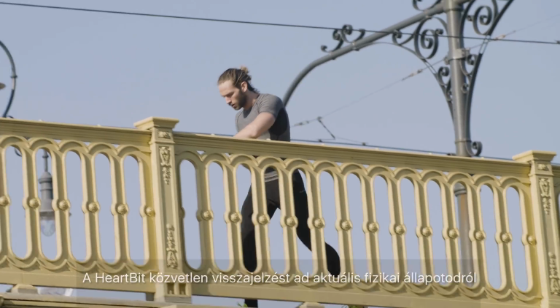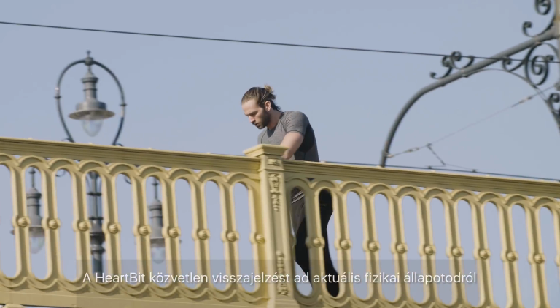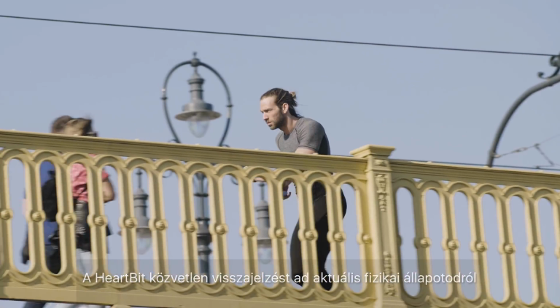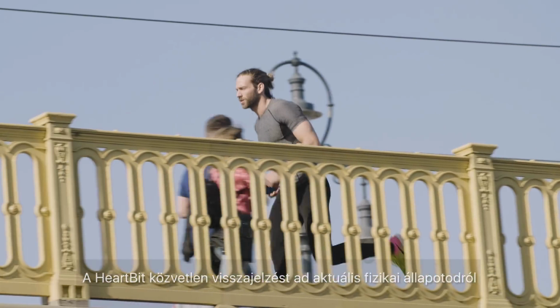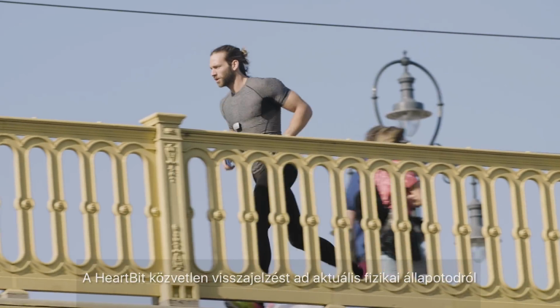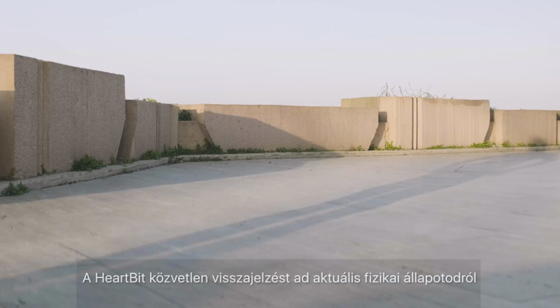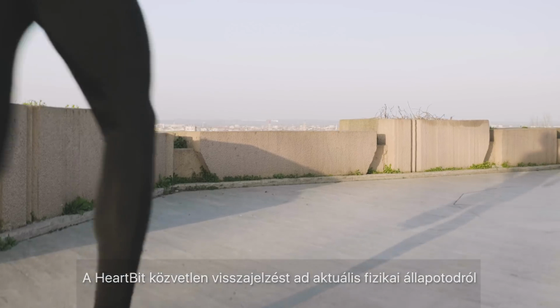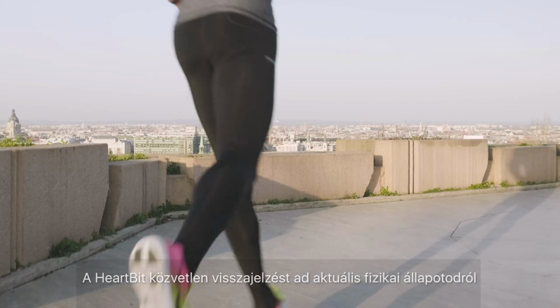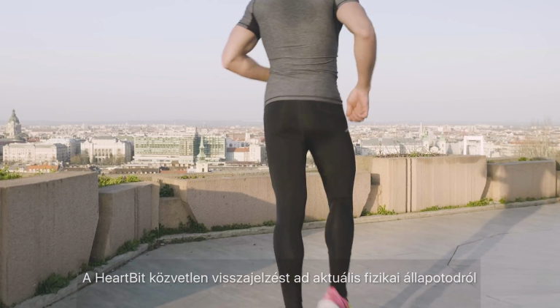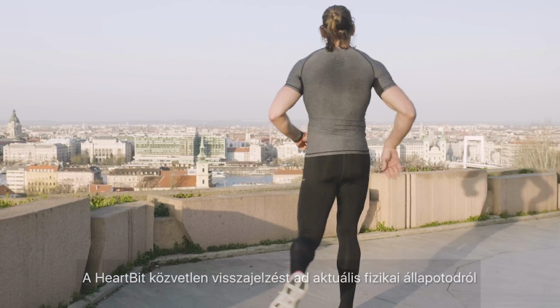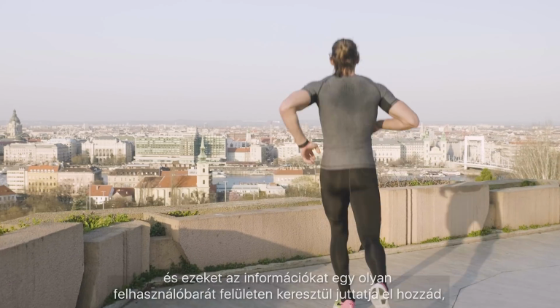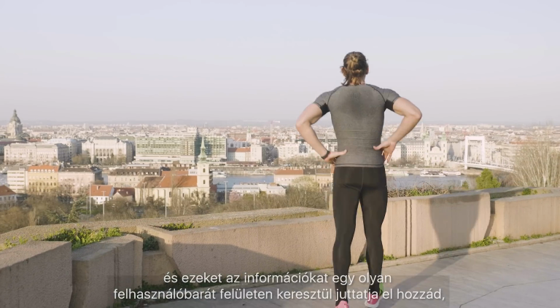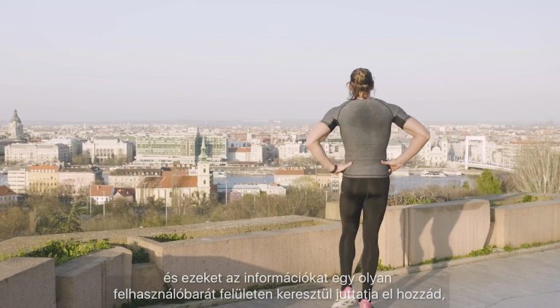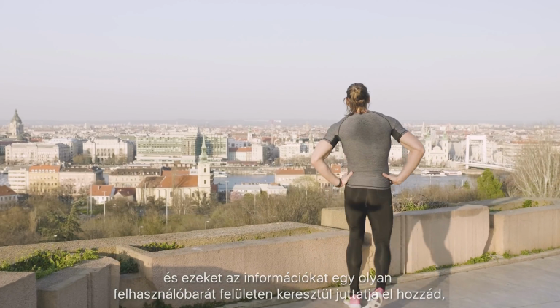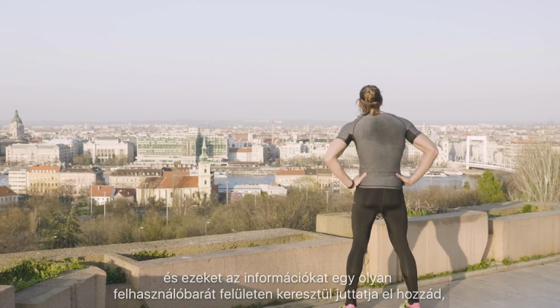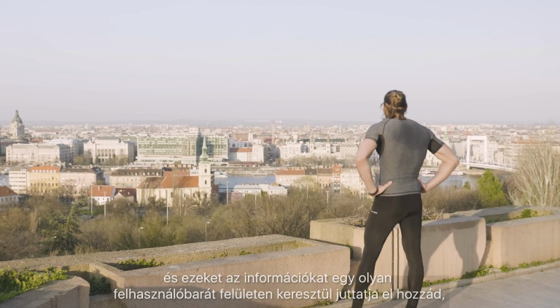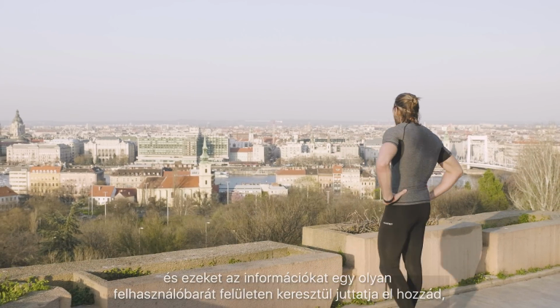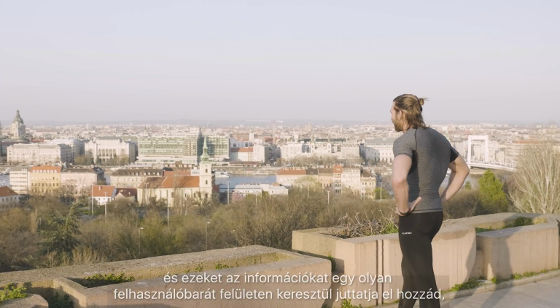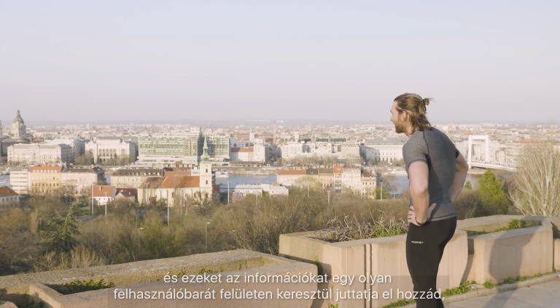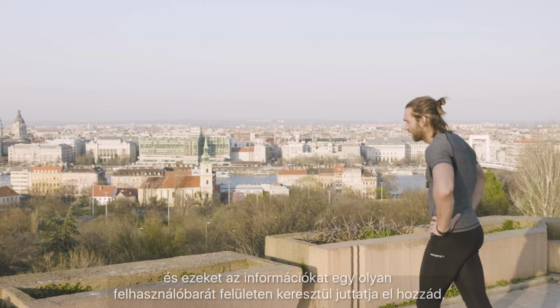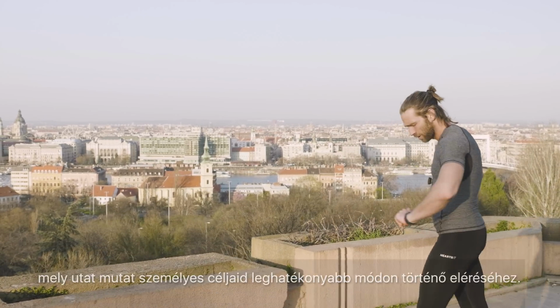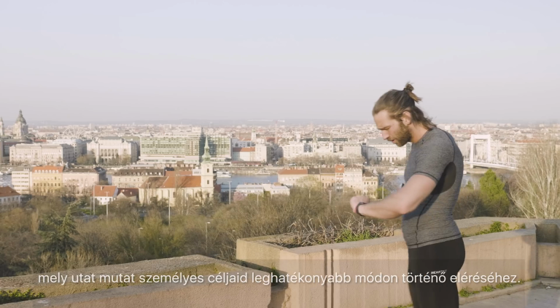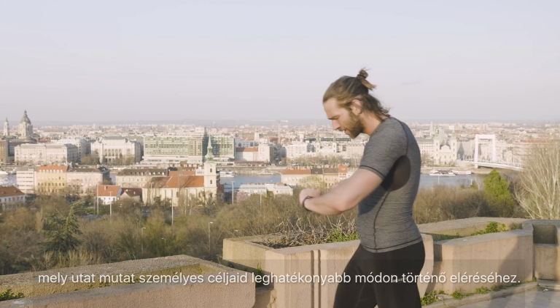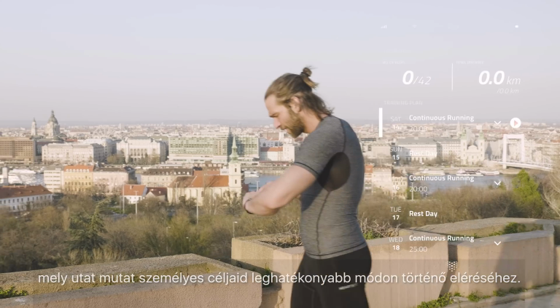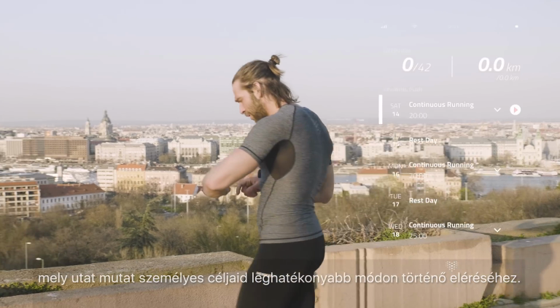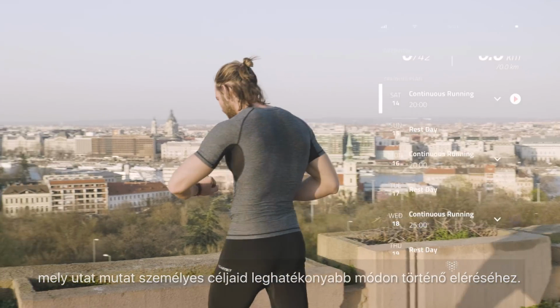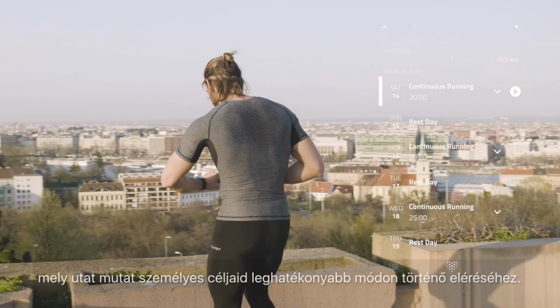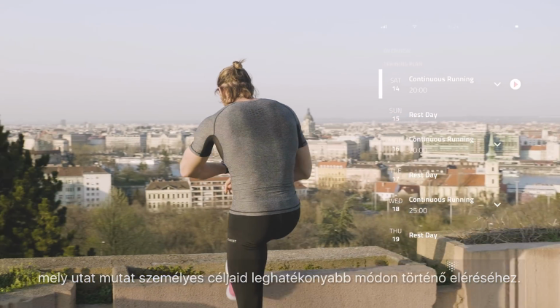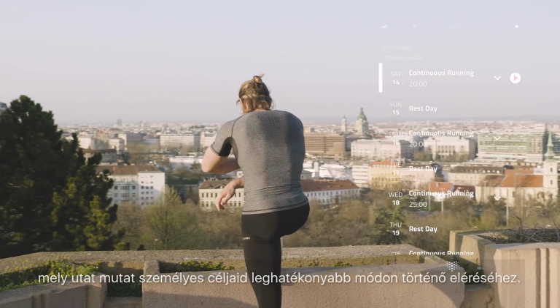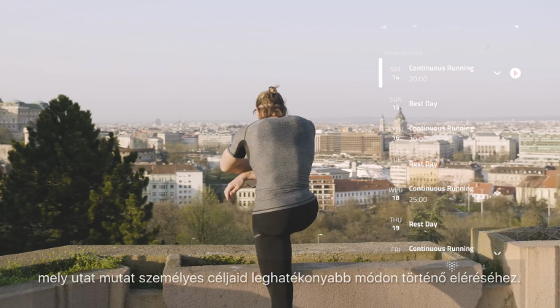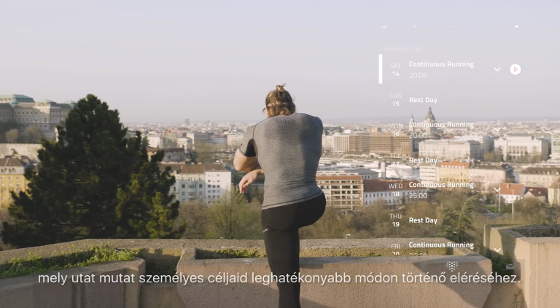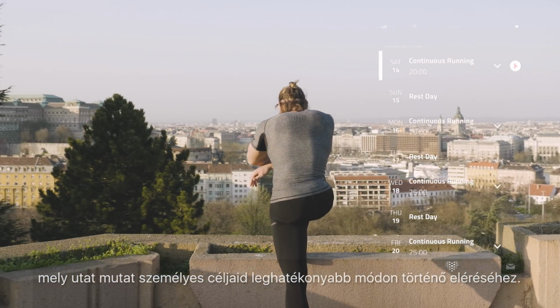HeartBit gives you feedback on your current physical condition and delivers this information via an easy-to-use interface that guides you towards your personal goals in the most efficient way possible.